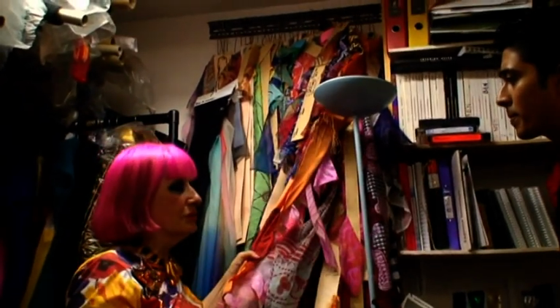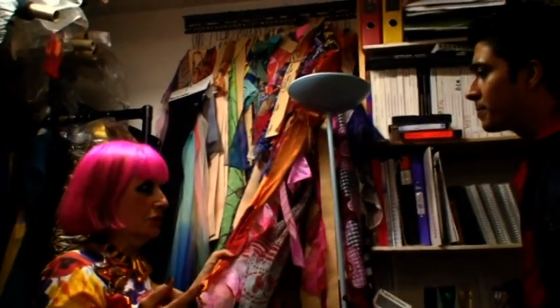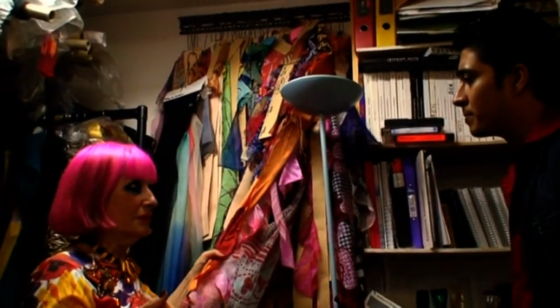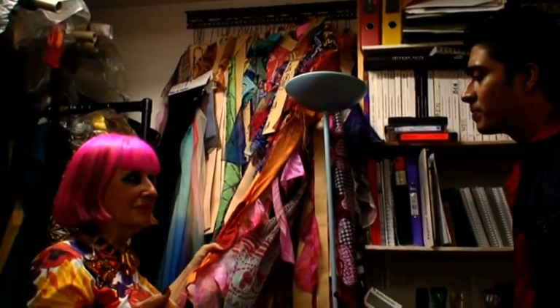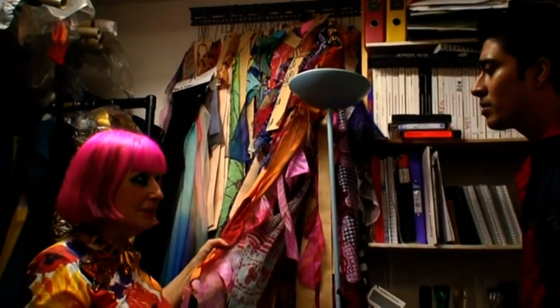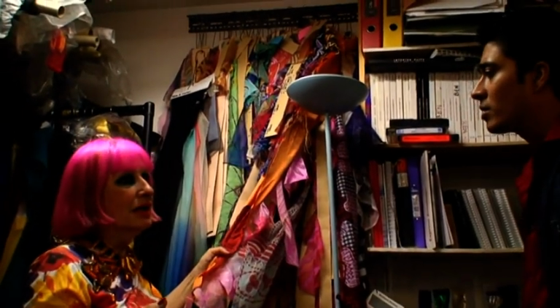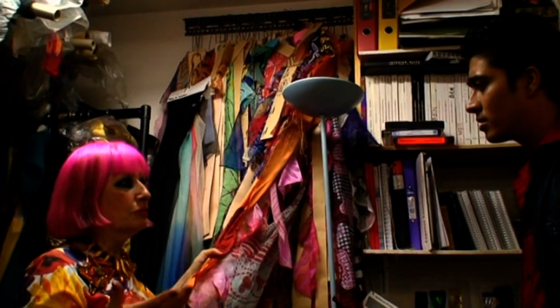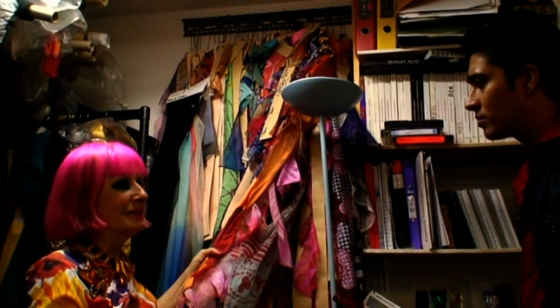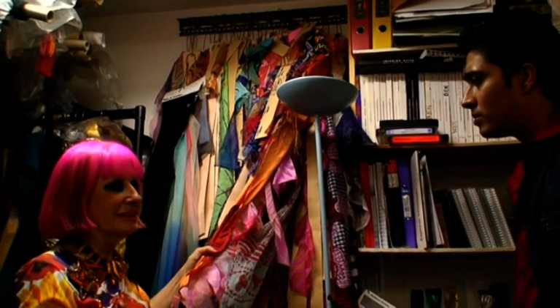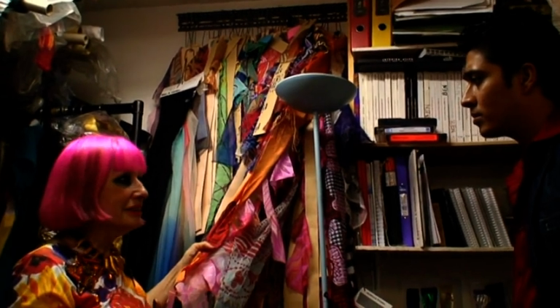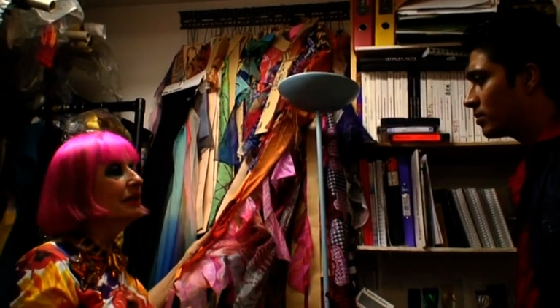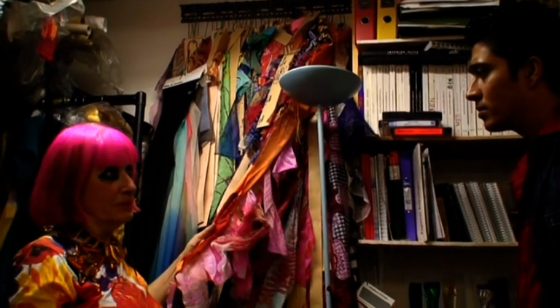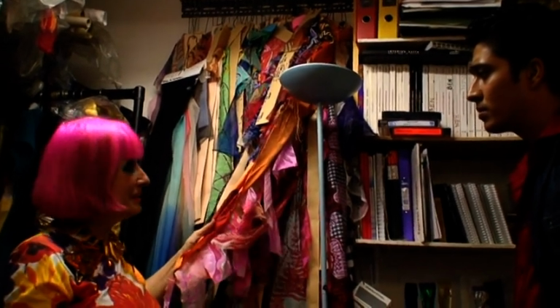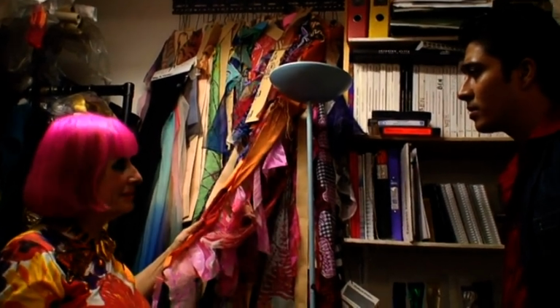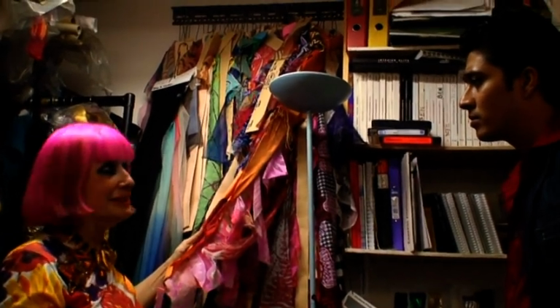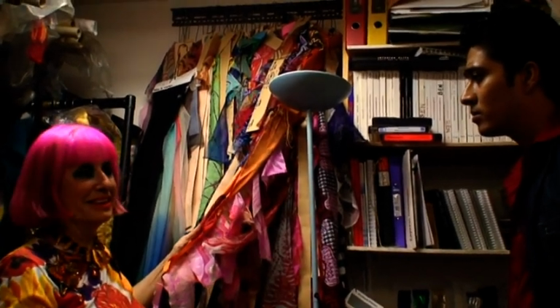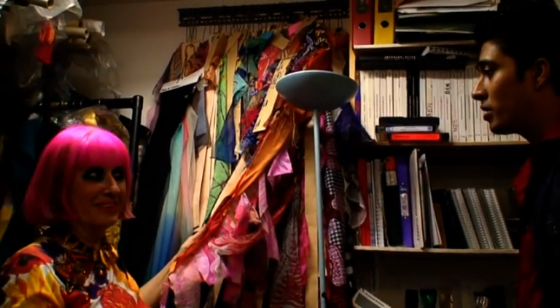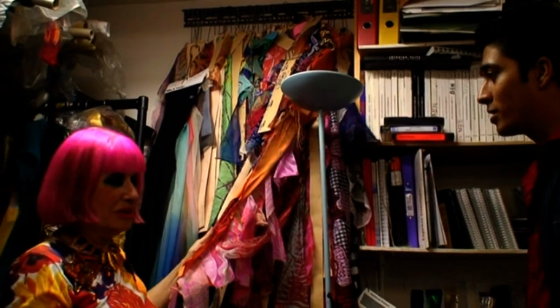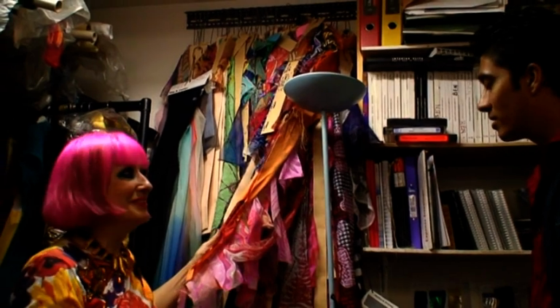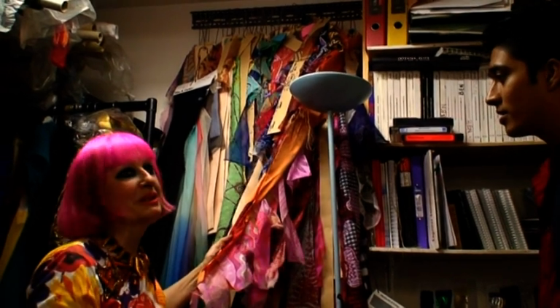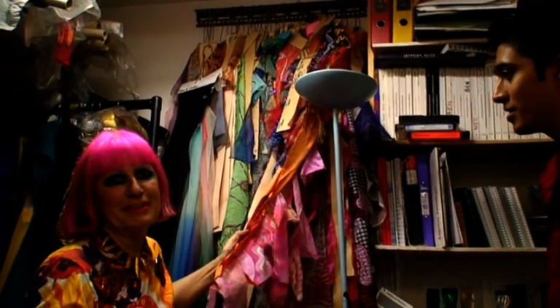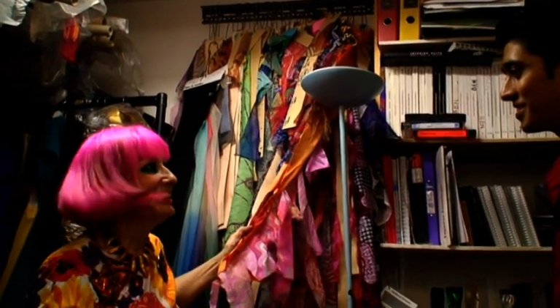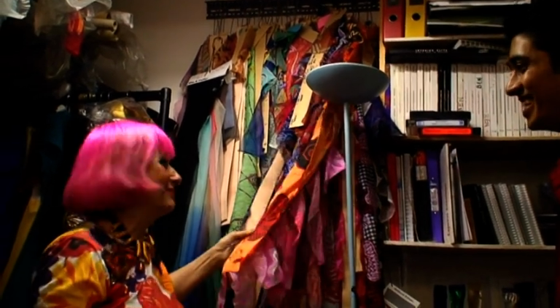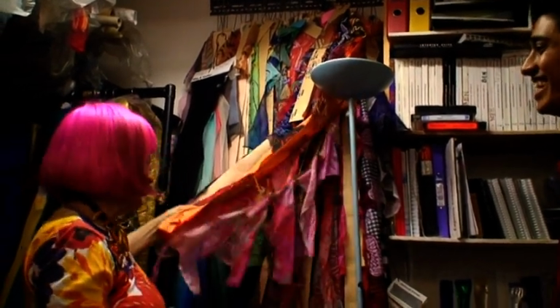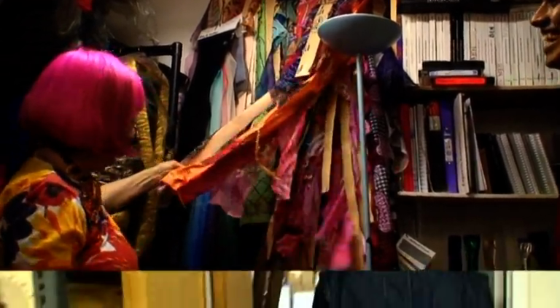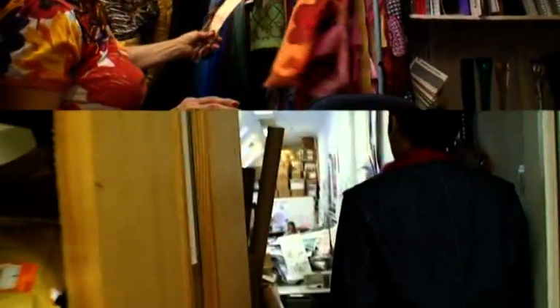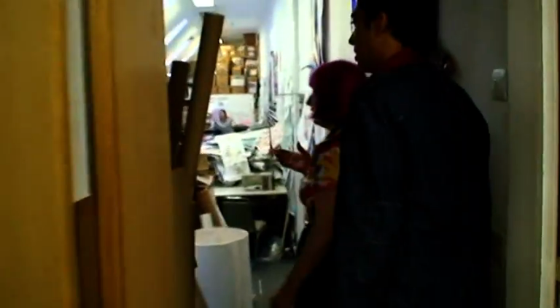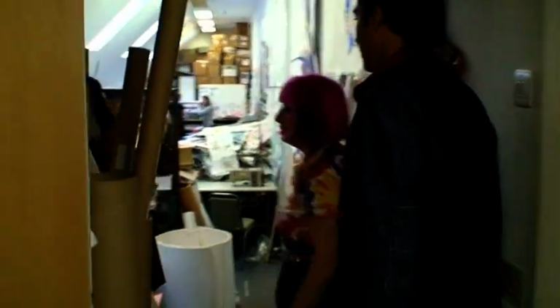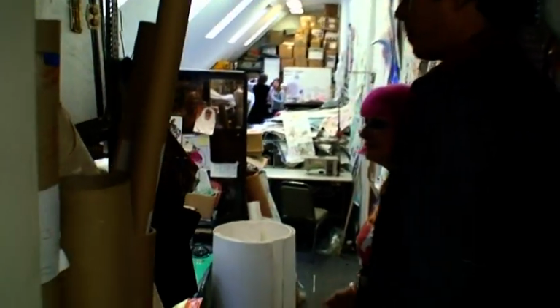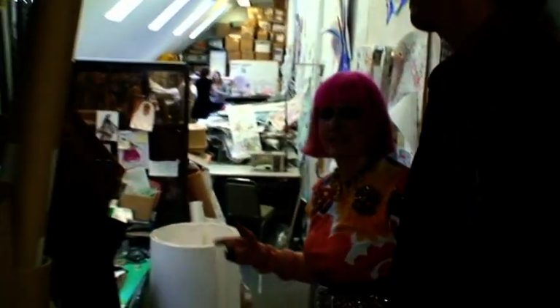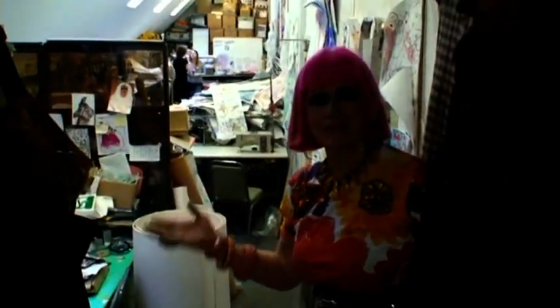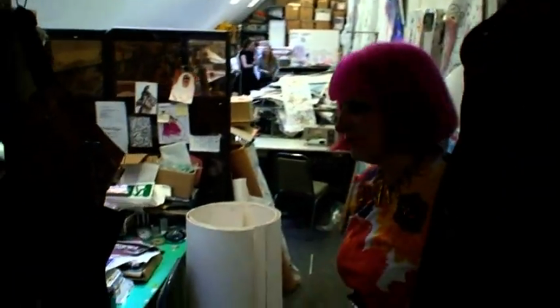I do Topshop — you might have seen that. Topshop is actually designed here, but printed in India and made in India. I'm still hoping they'll take me out there for that production. Then we come through into my textile design room.